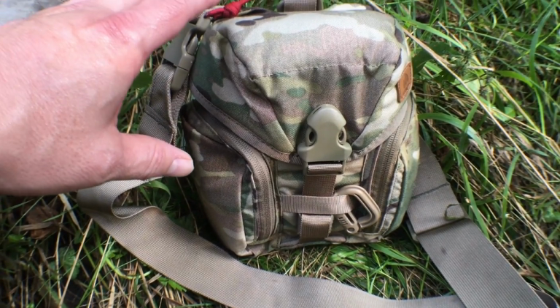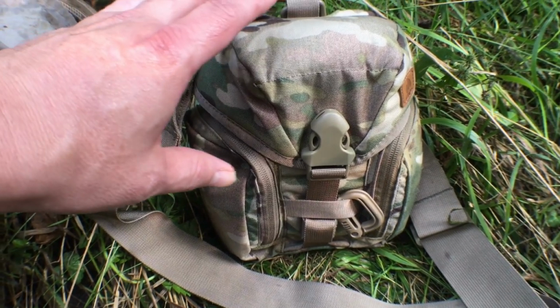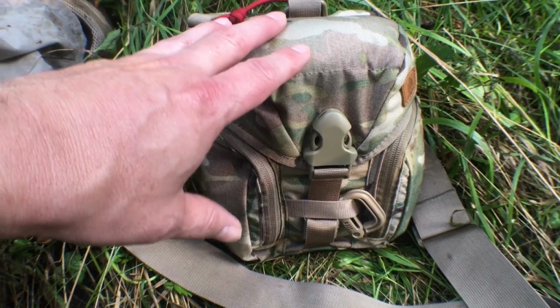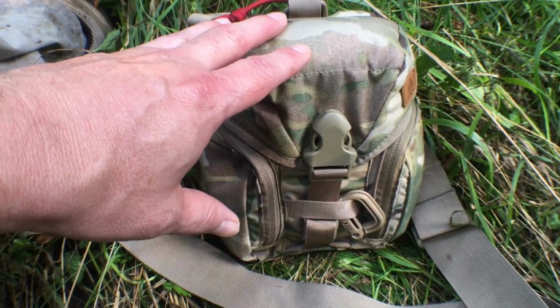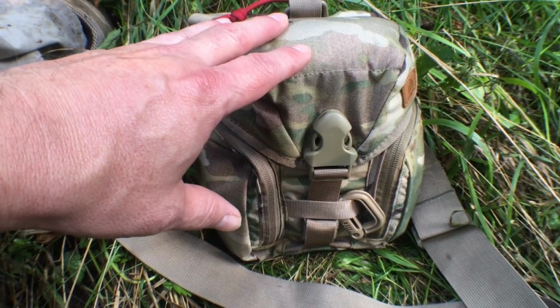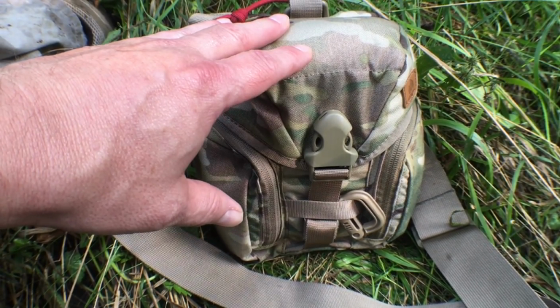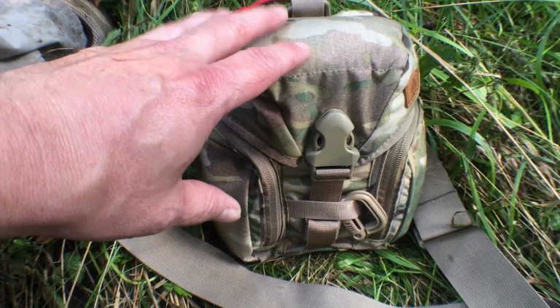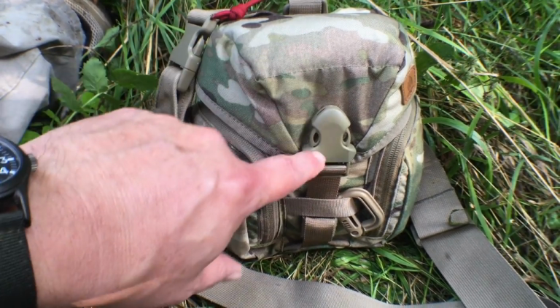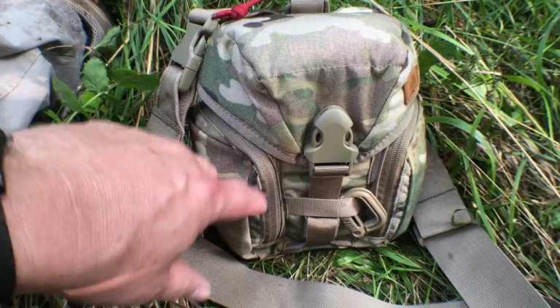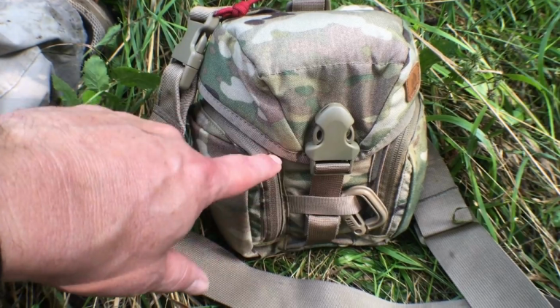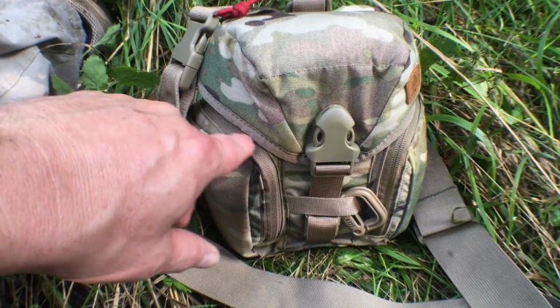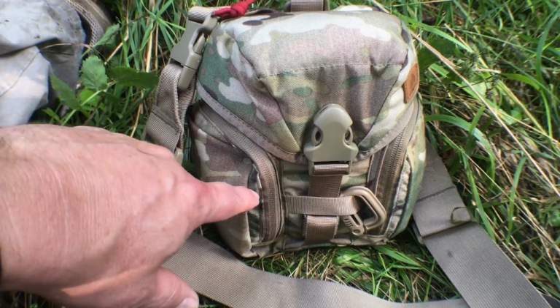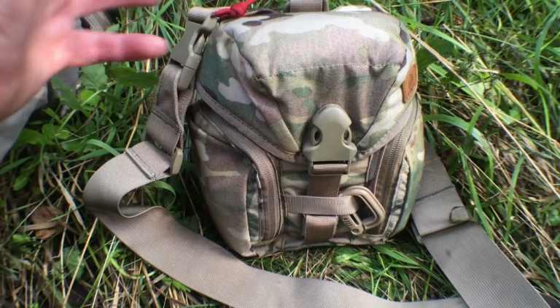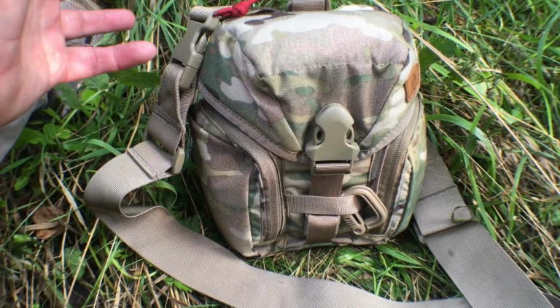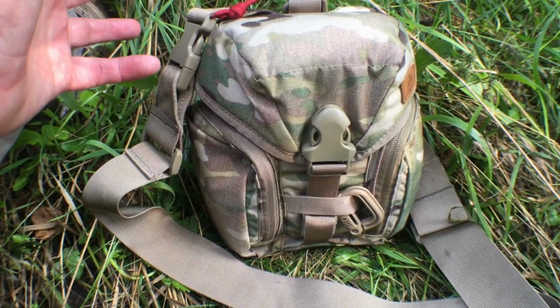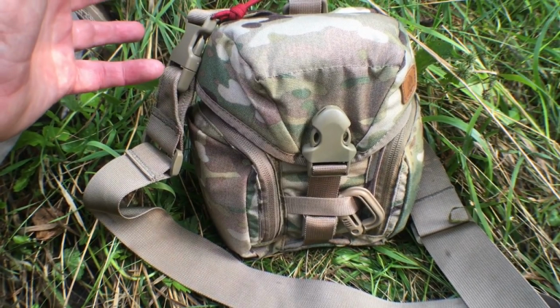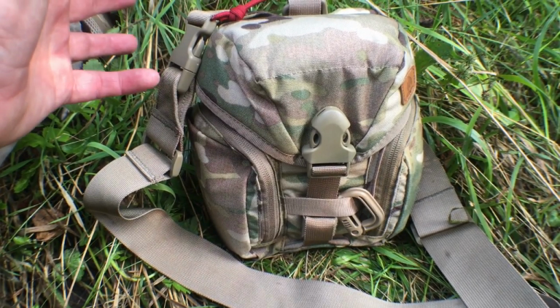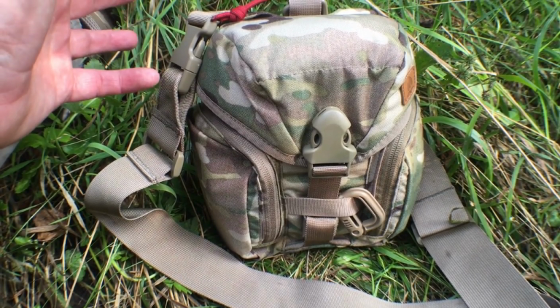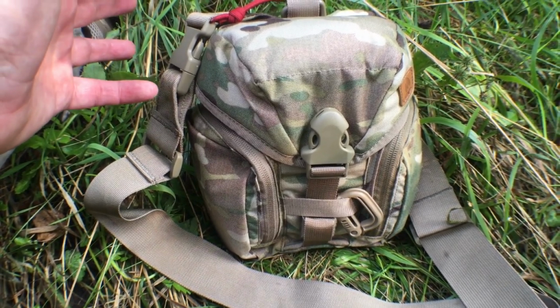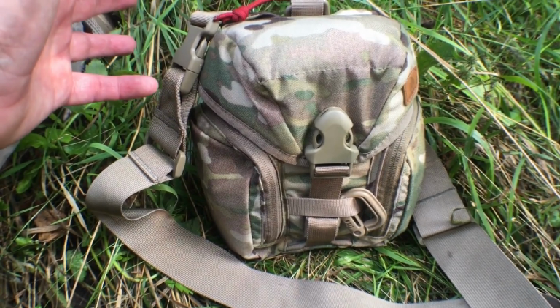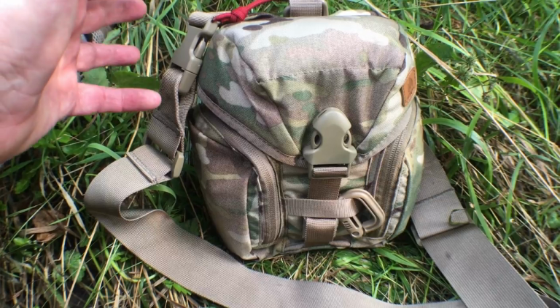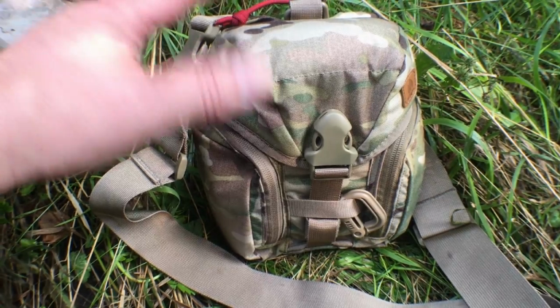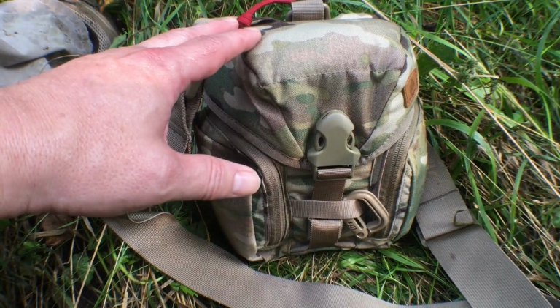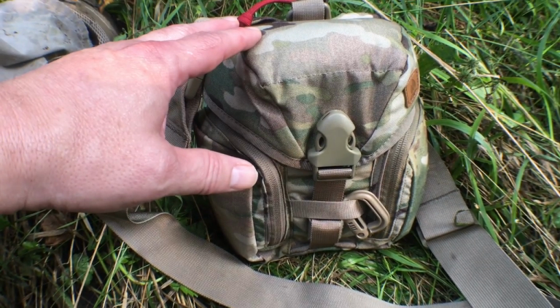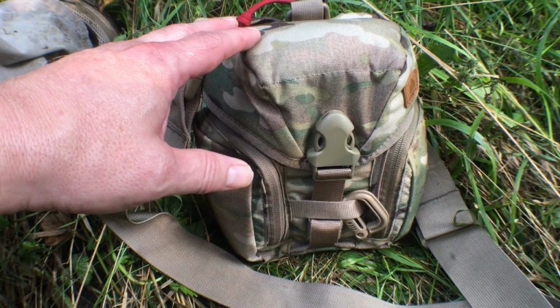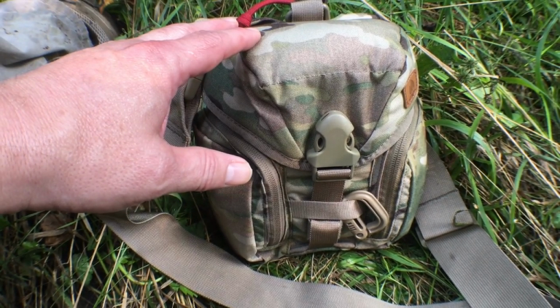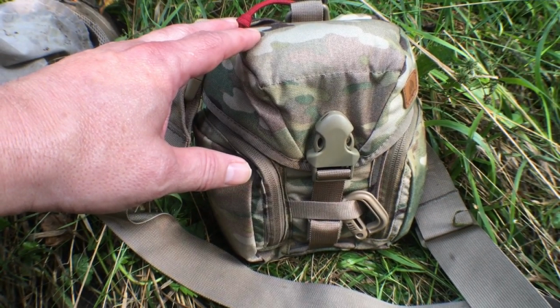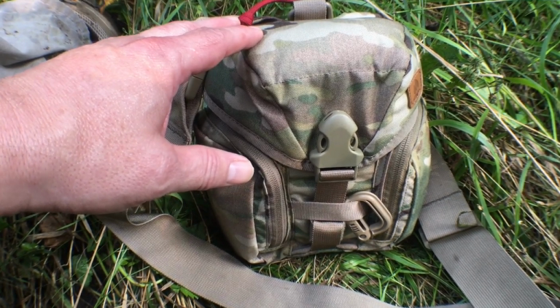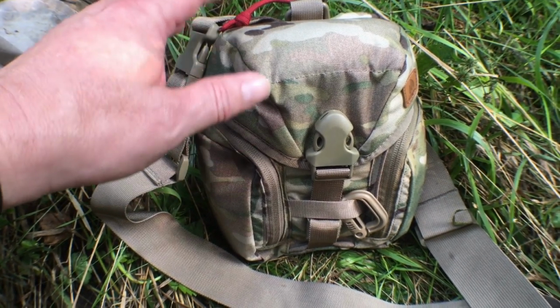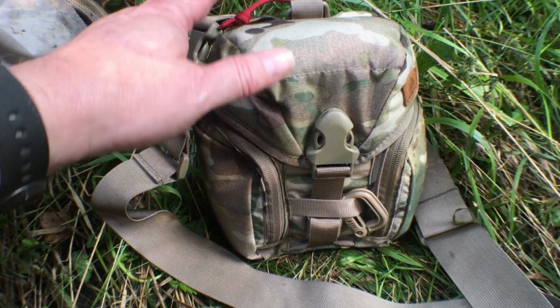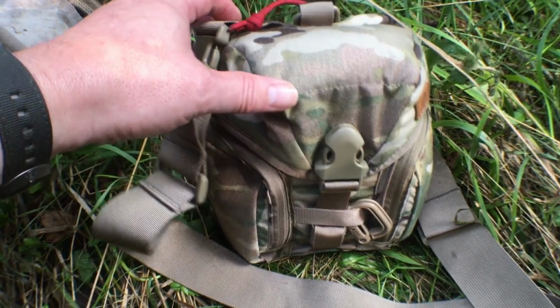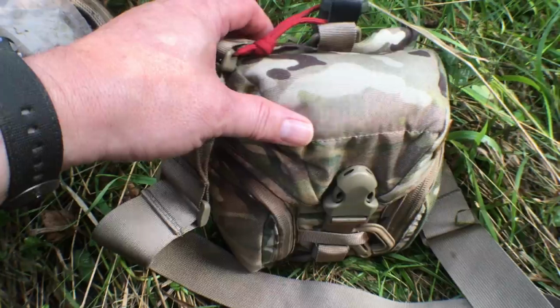It's 500d Cordura with FastTech buckles and quality zippers. It's built to last — a nice piece of equipment, really built well. And the price is not too bad, under $55 if you can find it online.